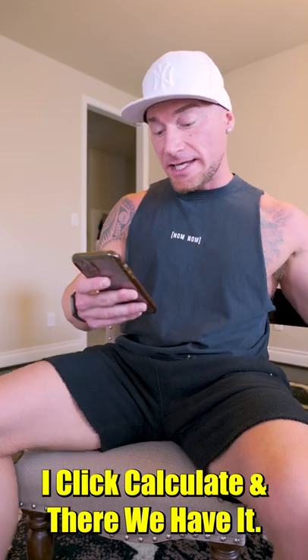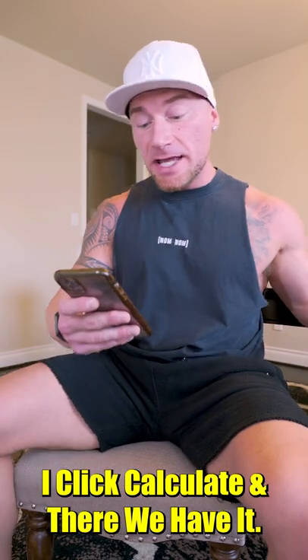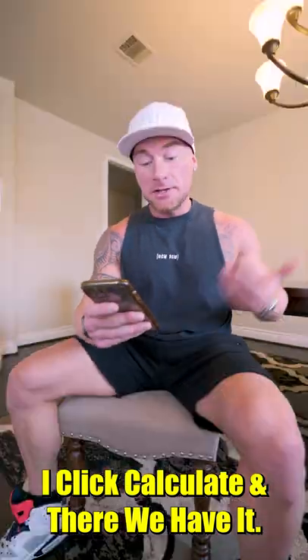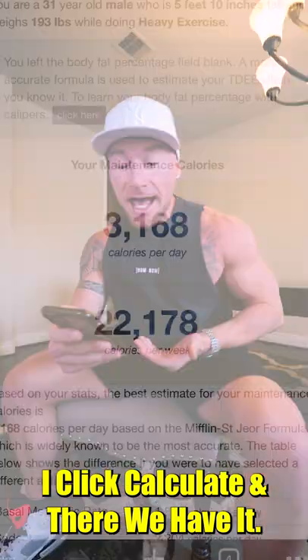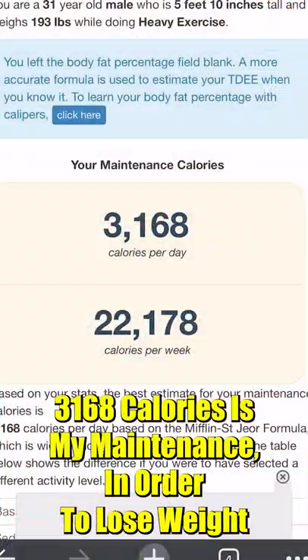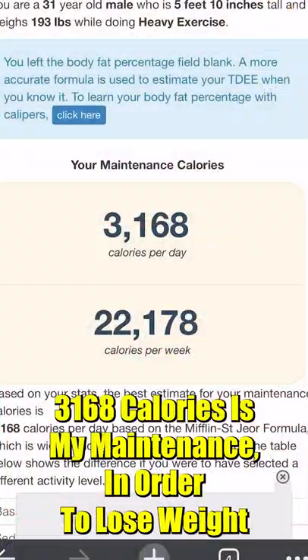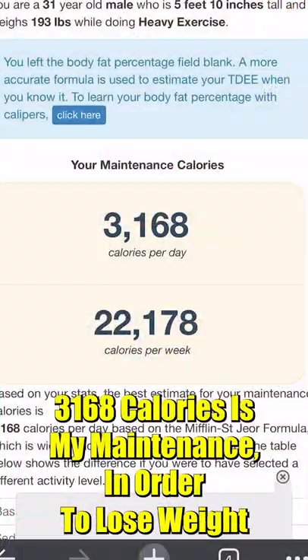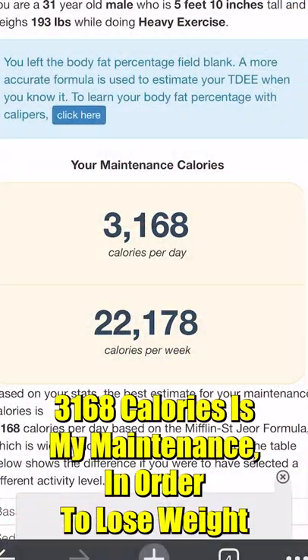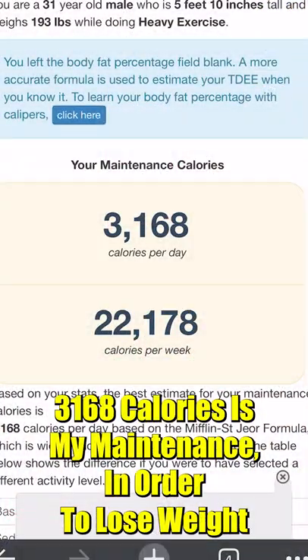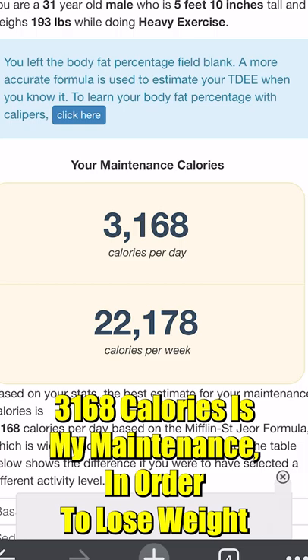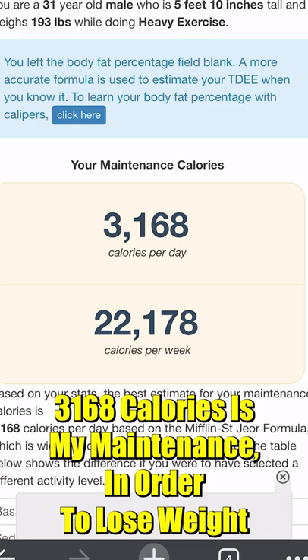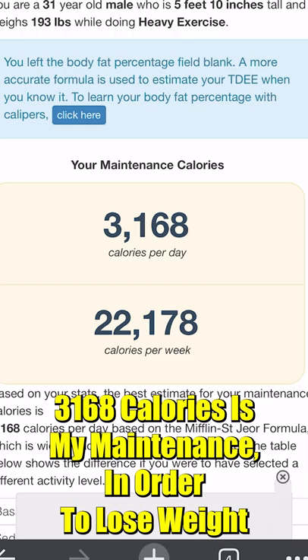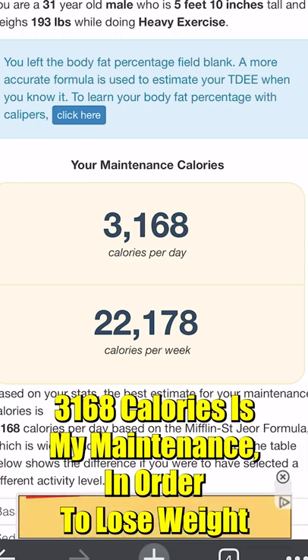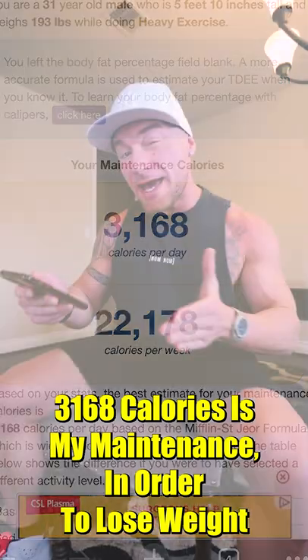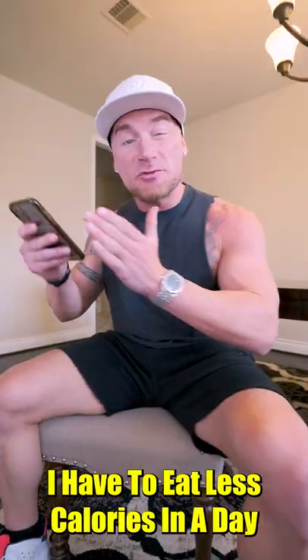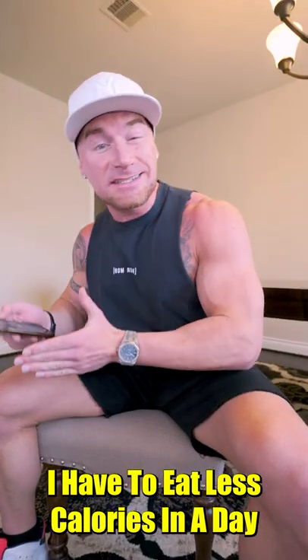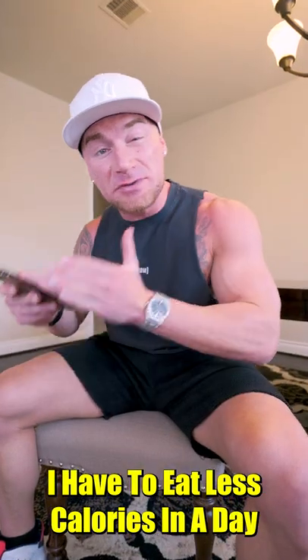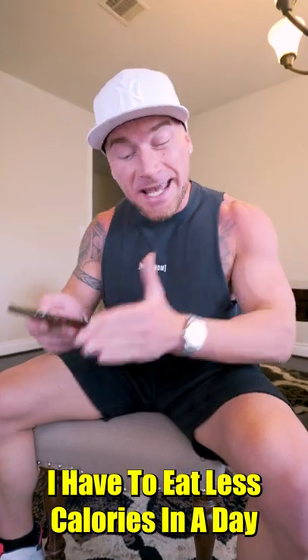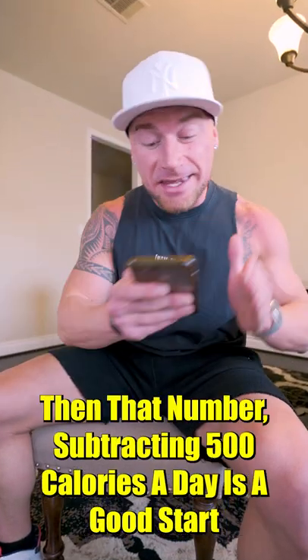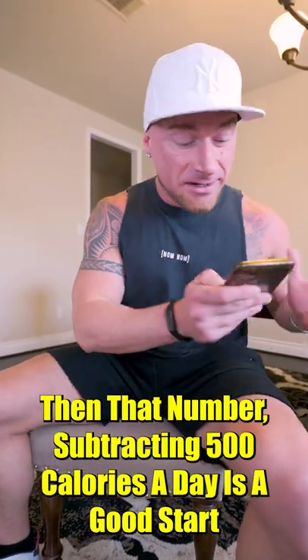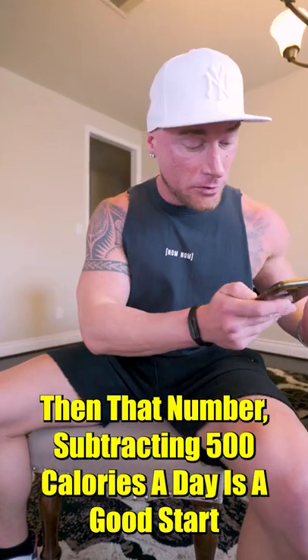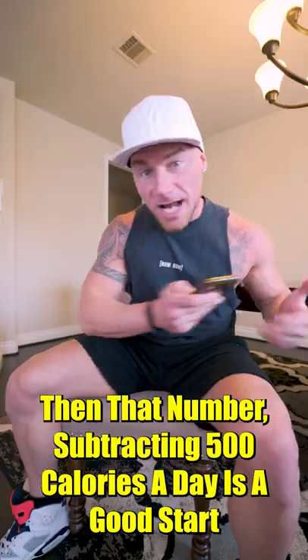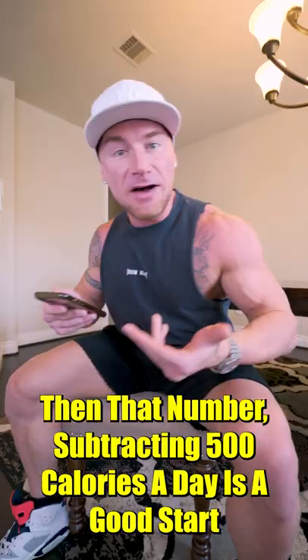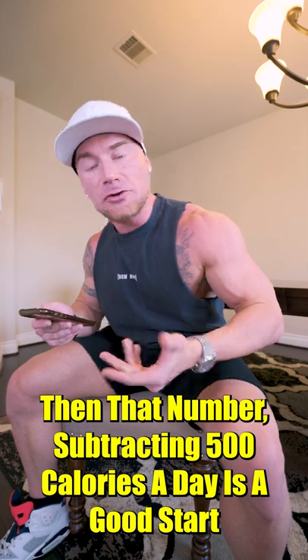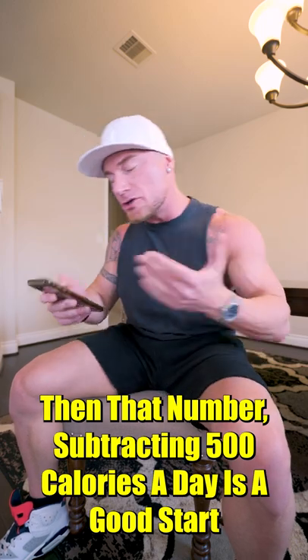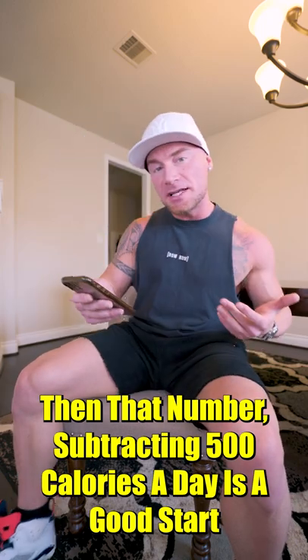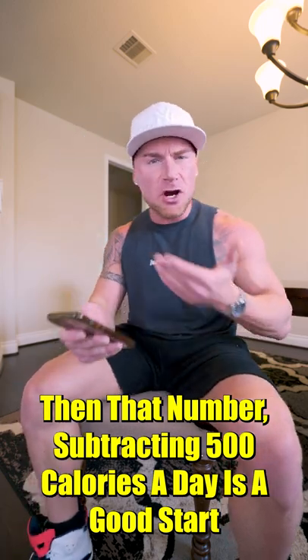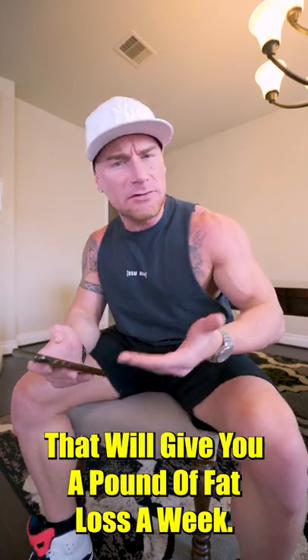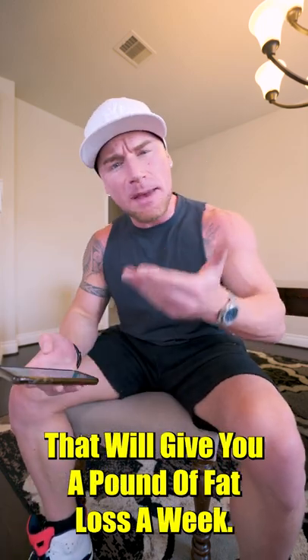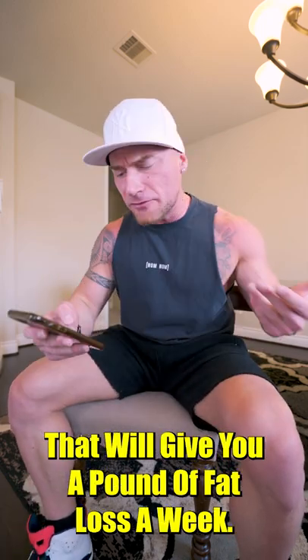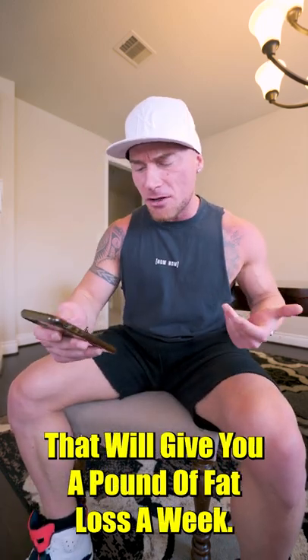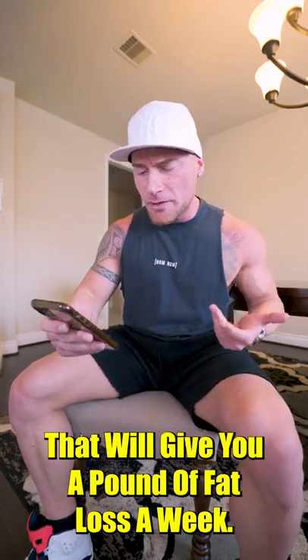I click calculate and there we have it. 3,168 calories is my maintenance. In order to lose weight, I have to eat less calories in a day than that number. Subtracting 500 is a good place to start — that will give you a pound of fat loss a week.